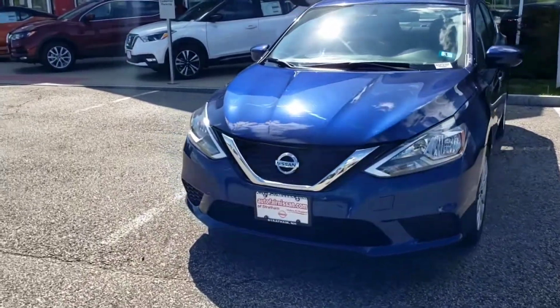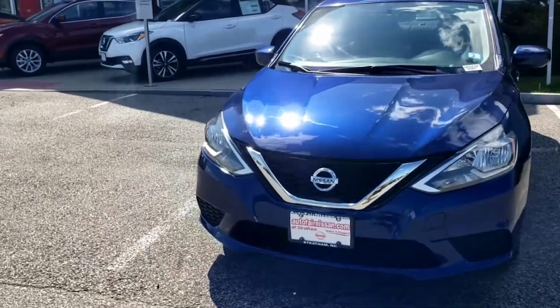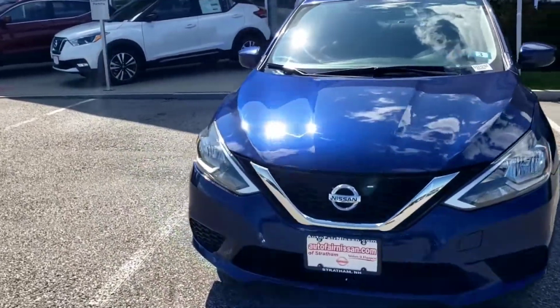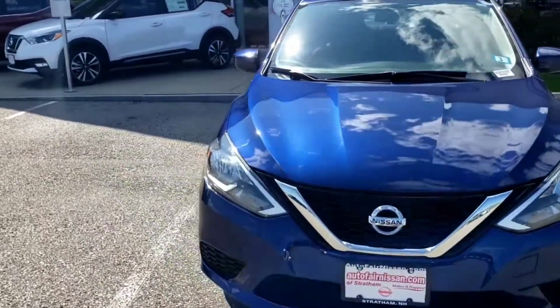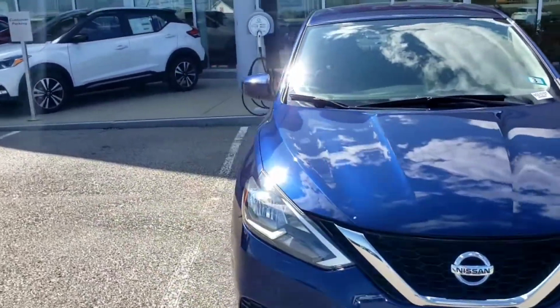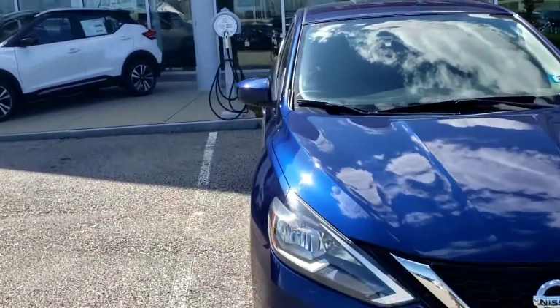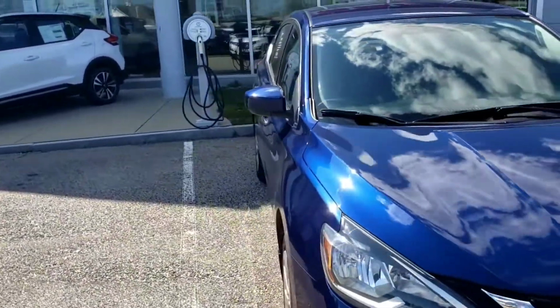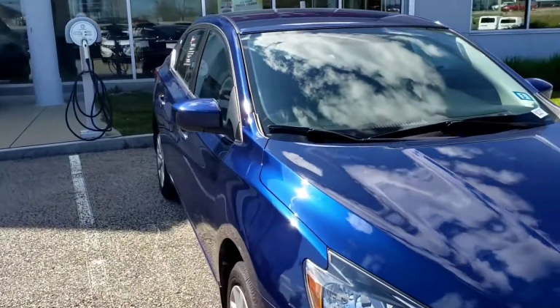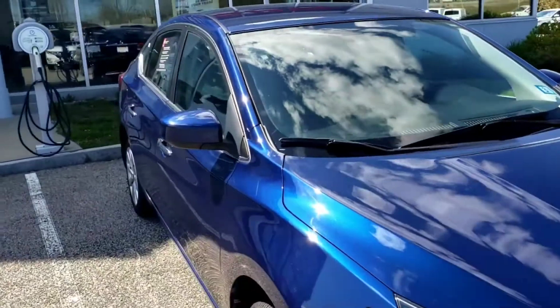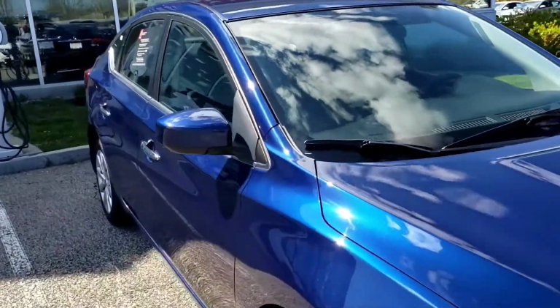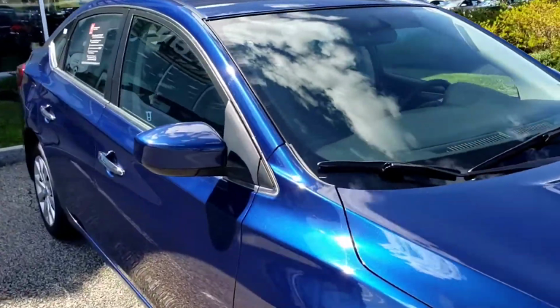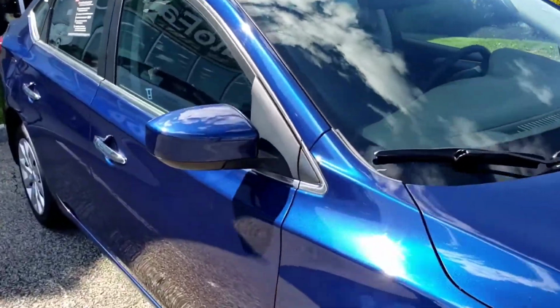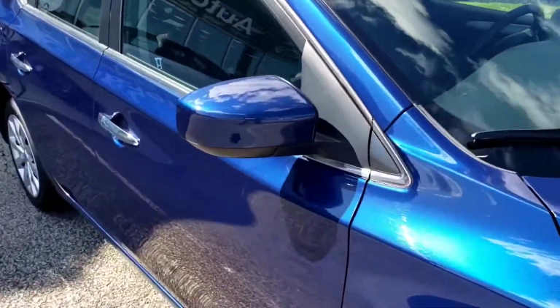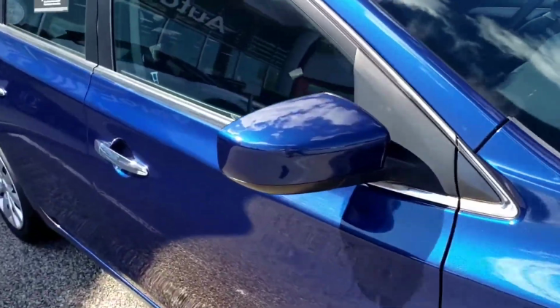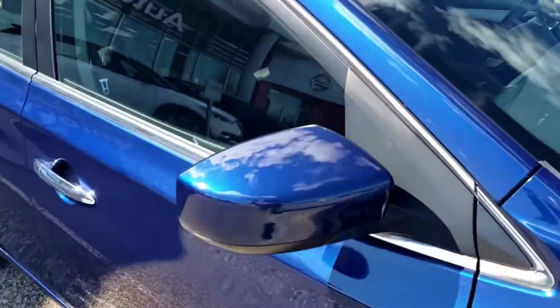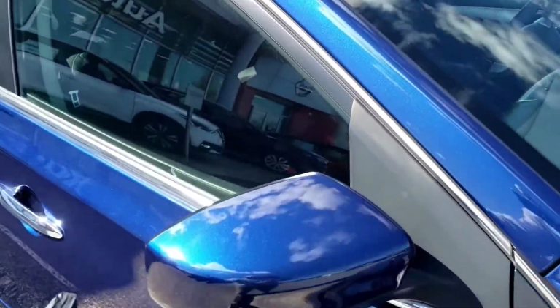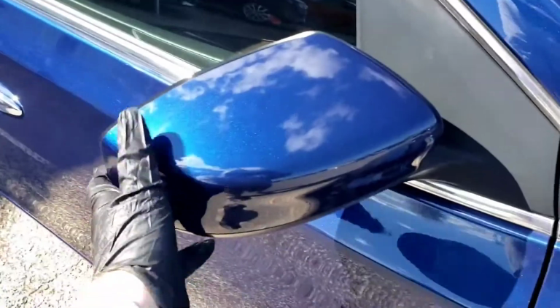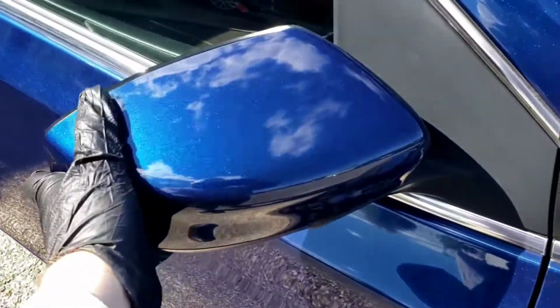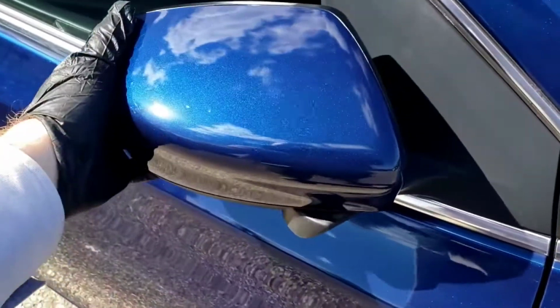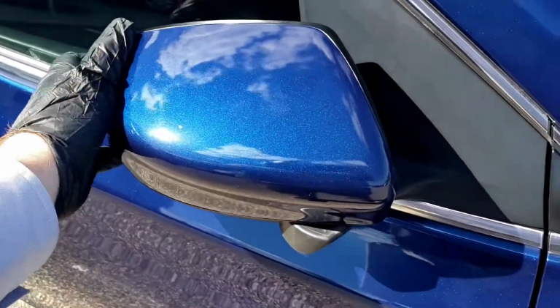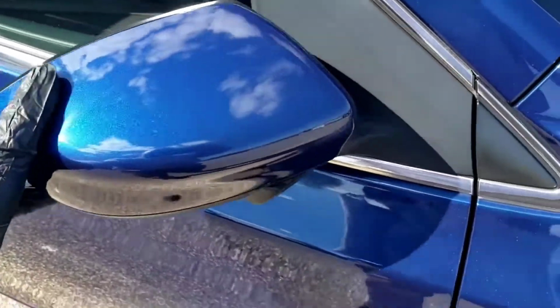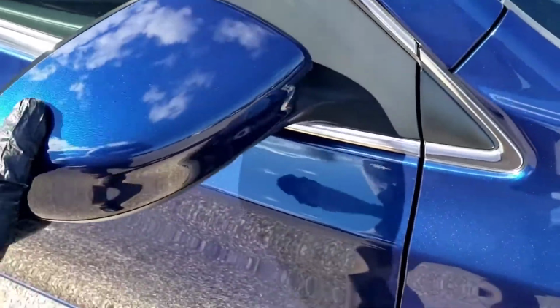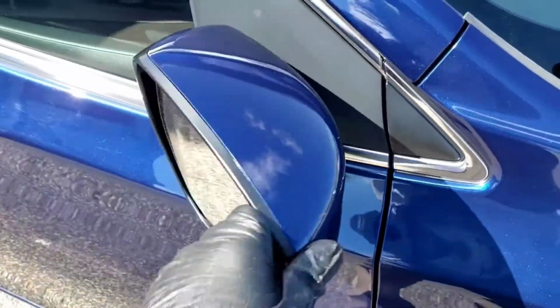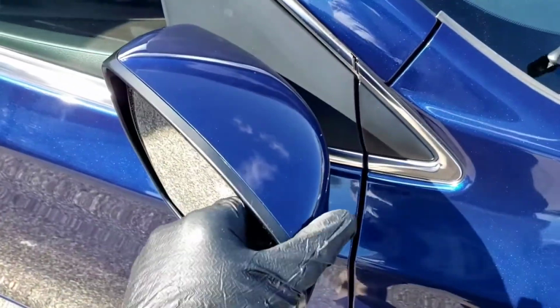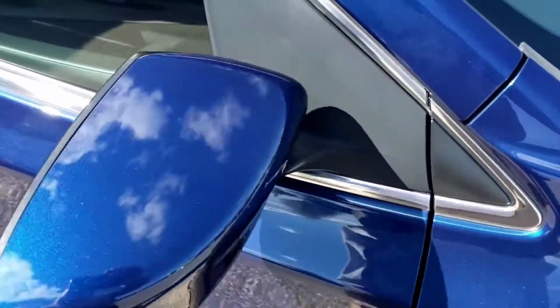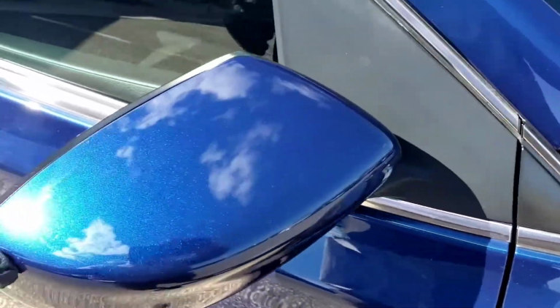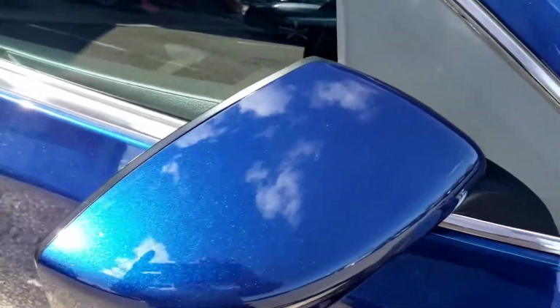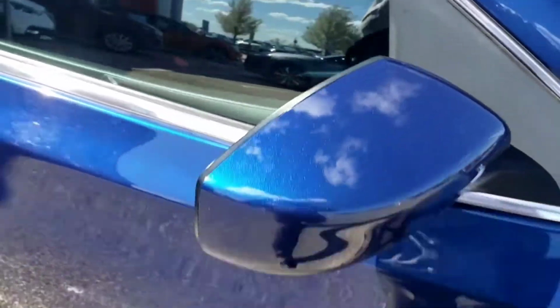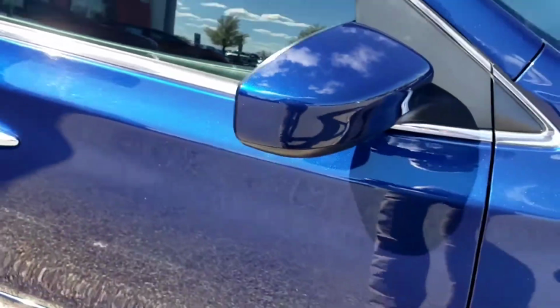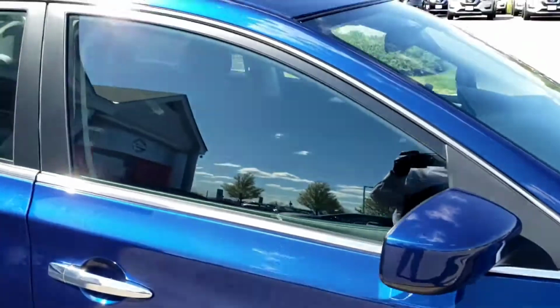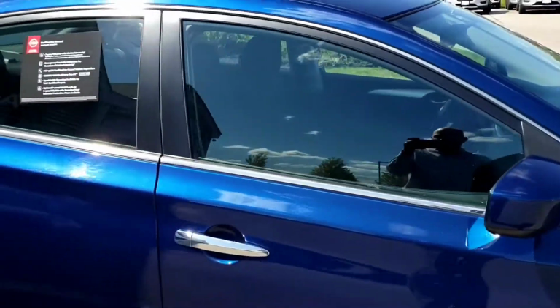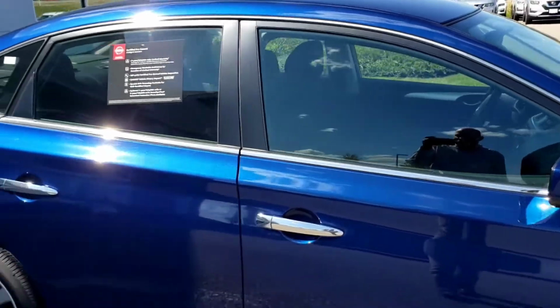It's really nice. I love the blue, probably just because it's my favorite color. You can see the mirrors — they will break away for you. Boom, broken, fixed. Breakaway mirrors.